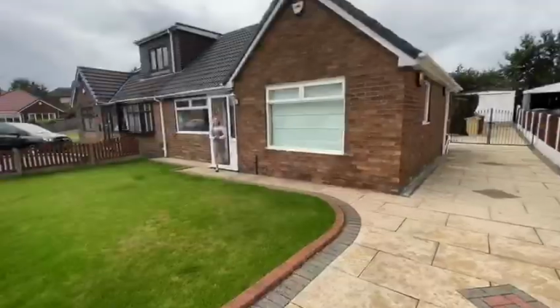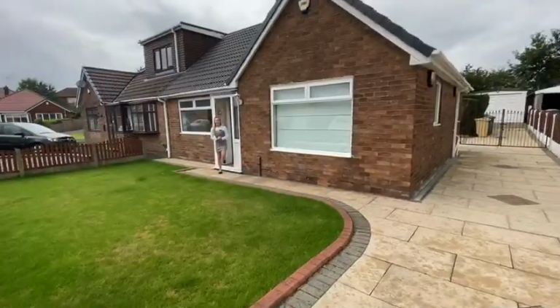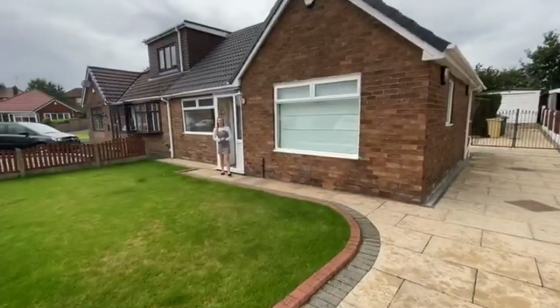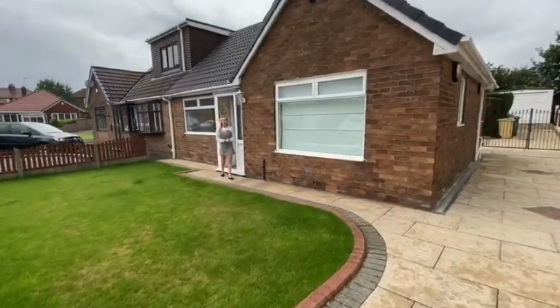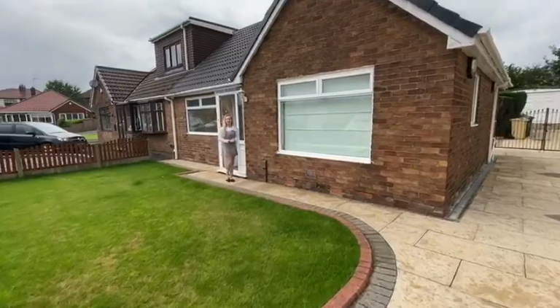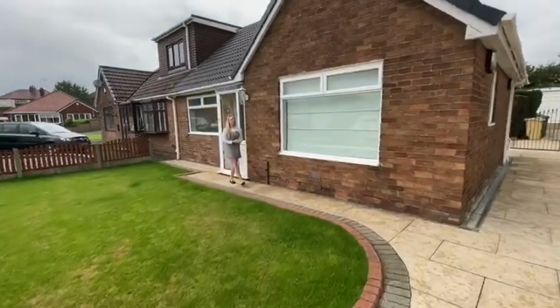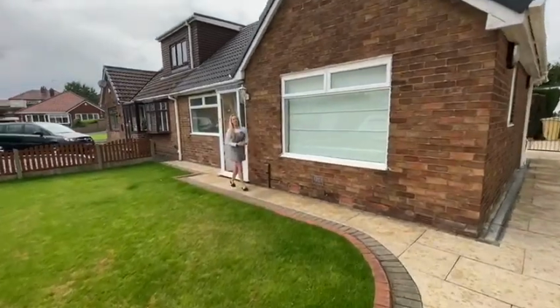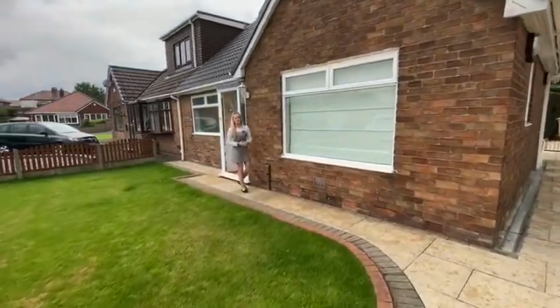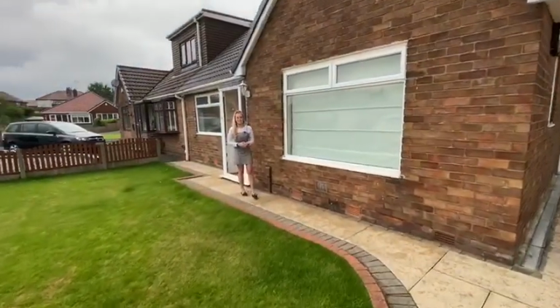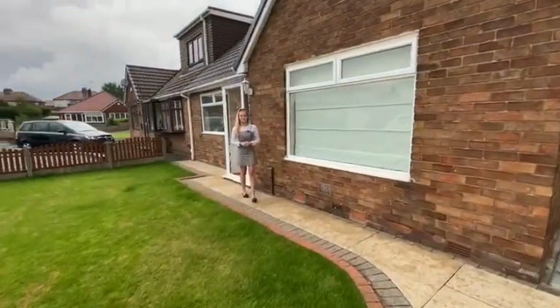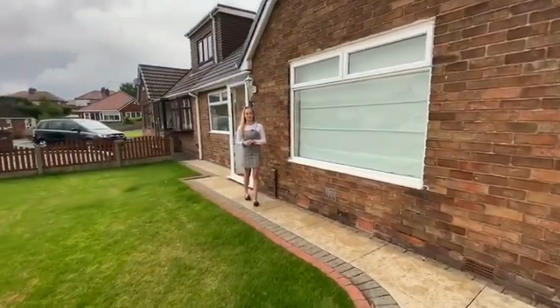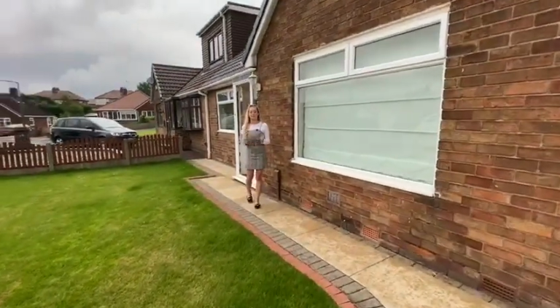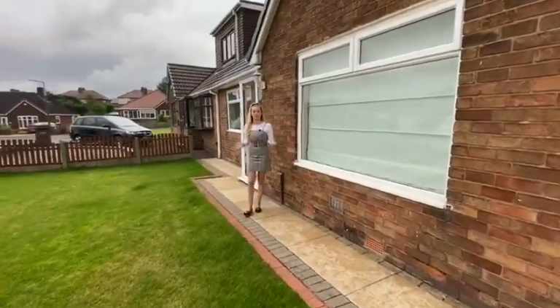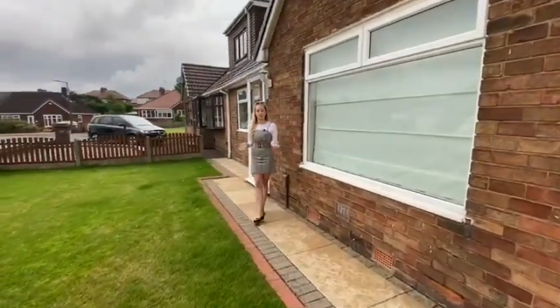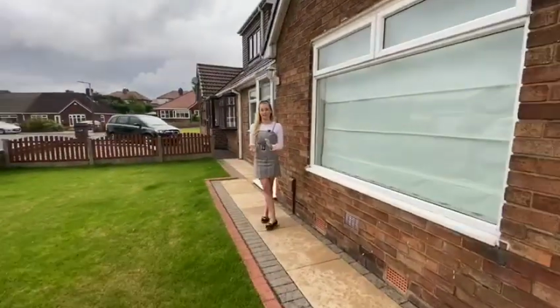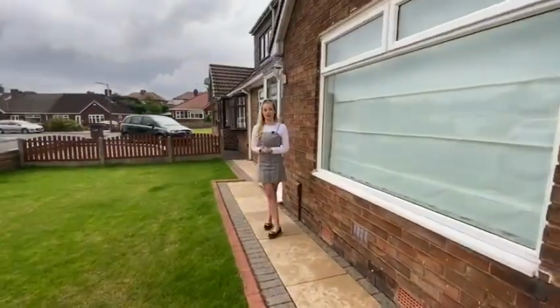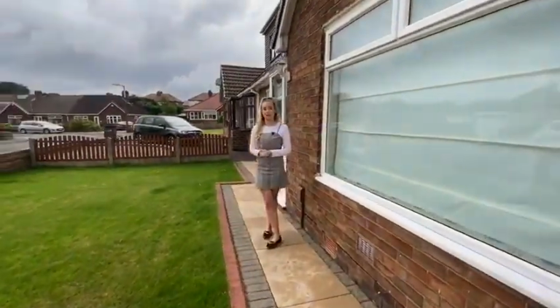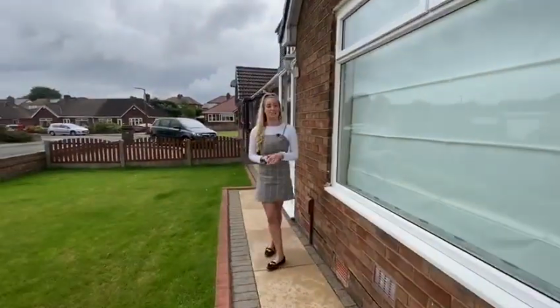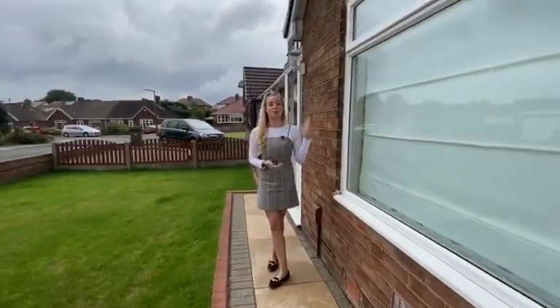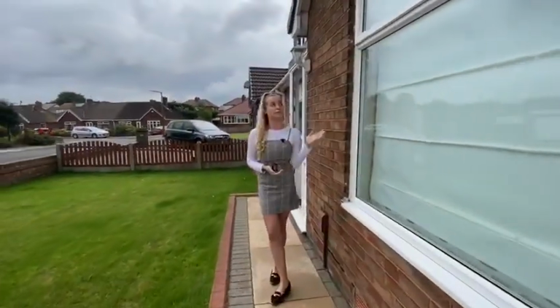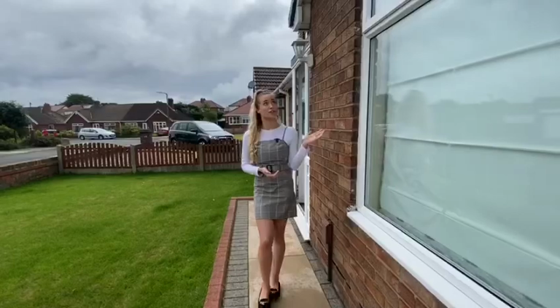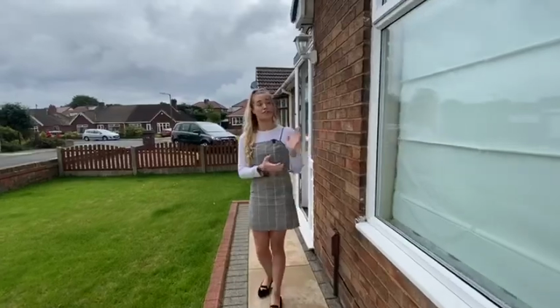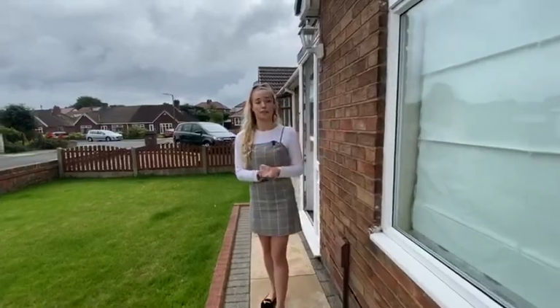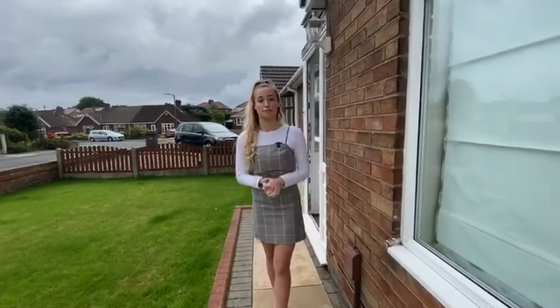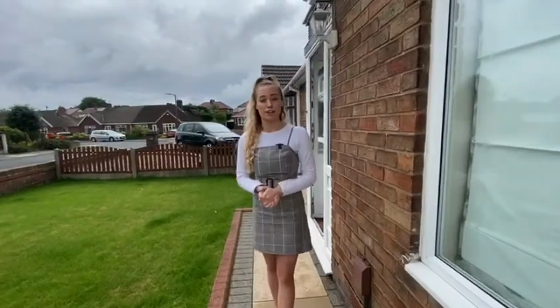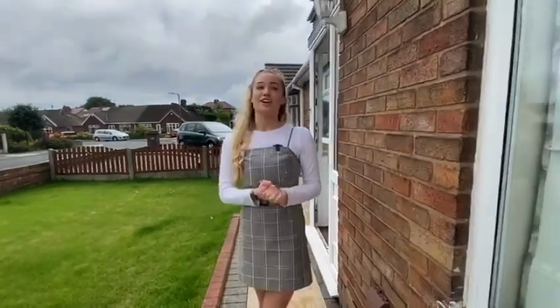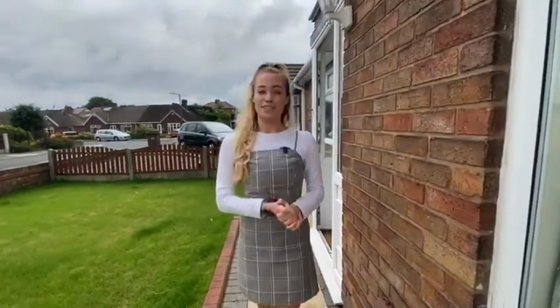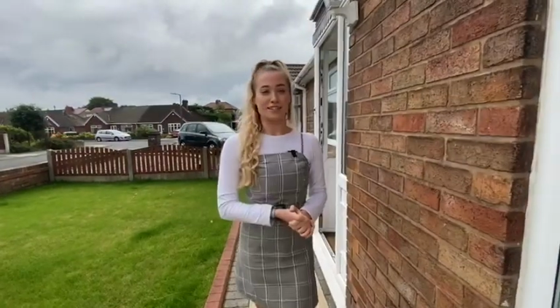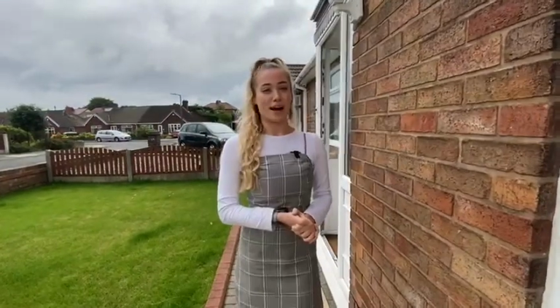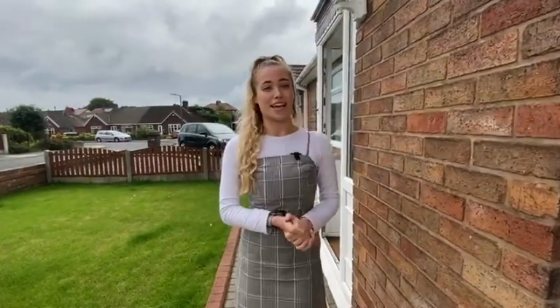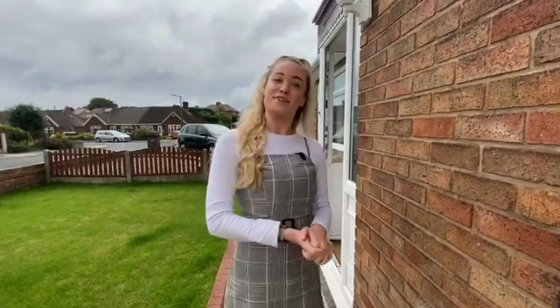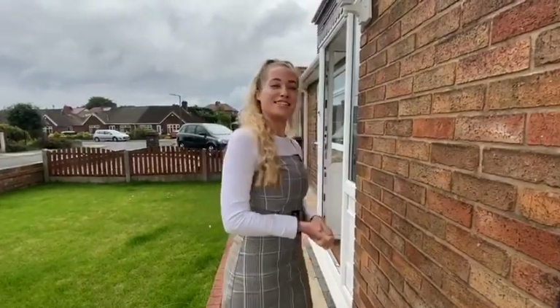Hi everyone, I'm Emma from Harrison's Estate Agents. I'm at Mount Morris Close in Overhoughton. I've got a beautiful two-bedroom bungalow coming to the rentals market. Follow me inside.